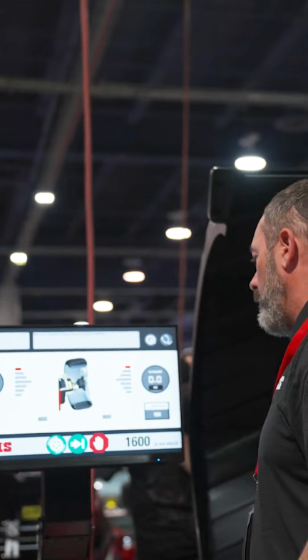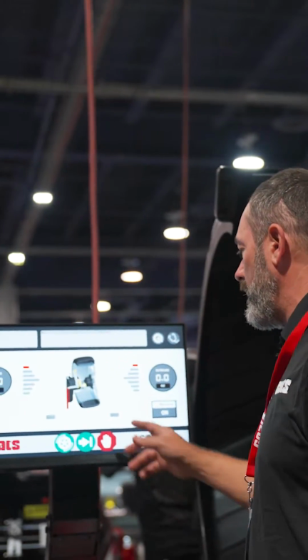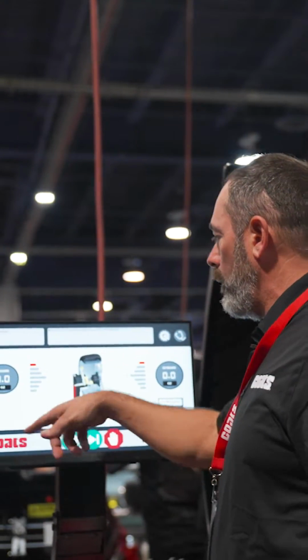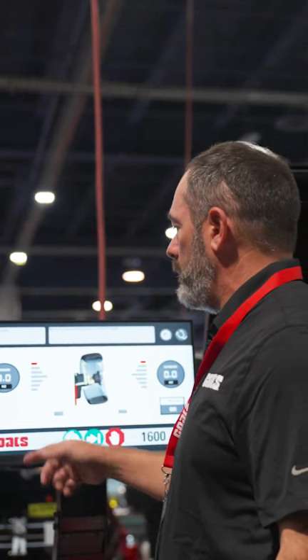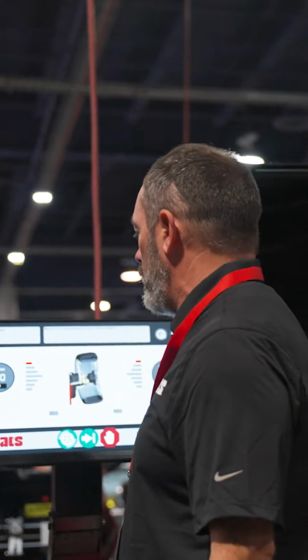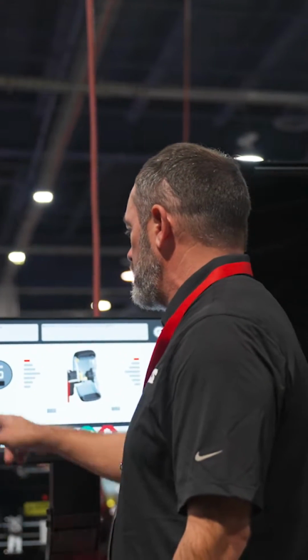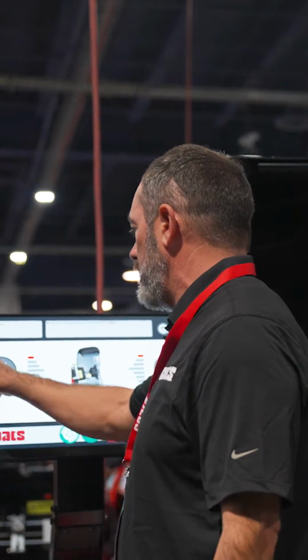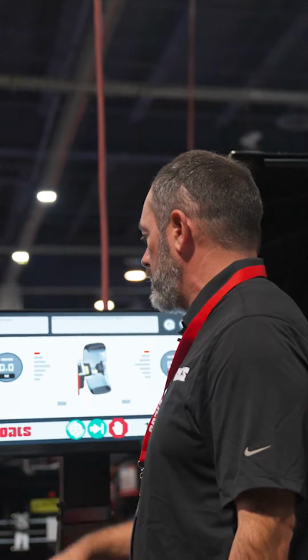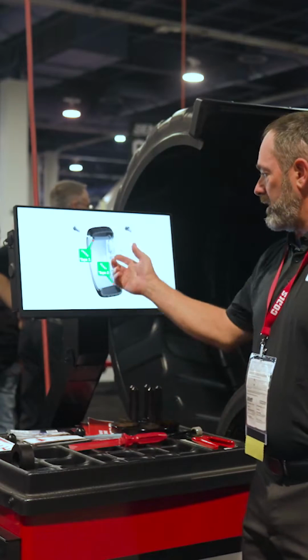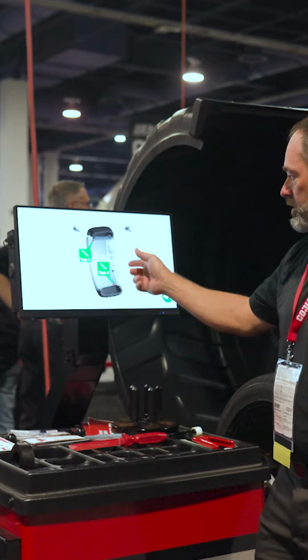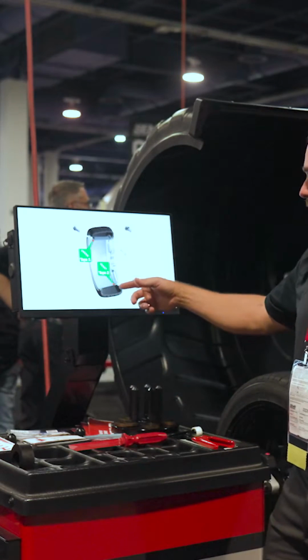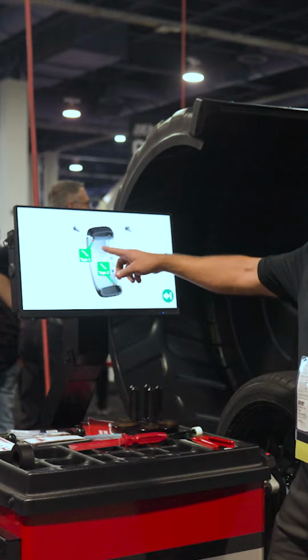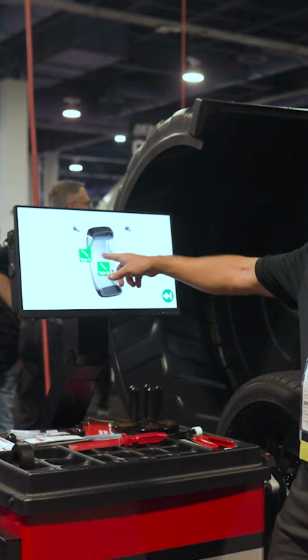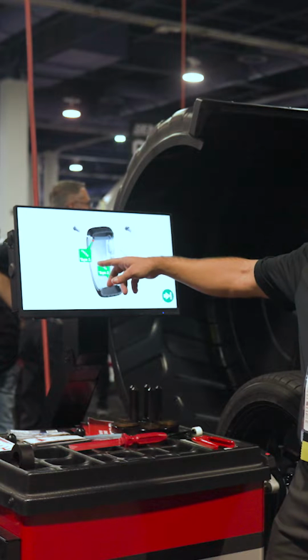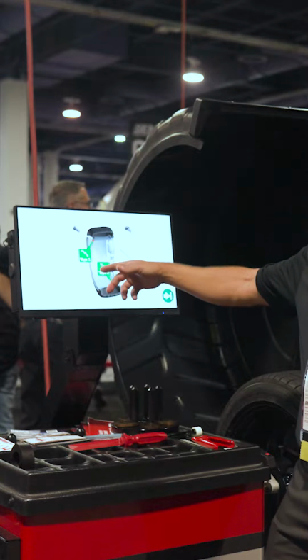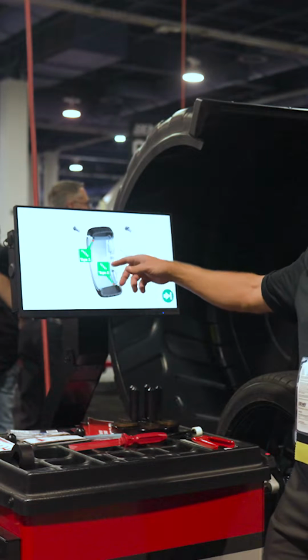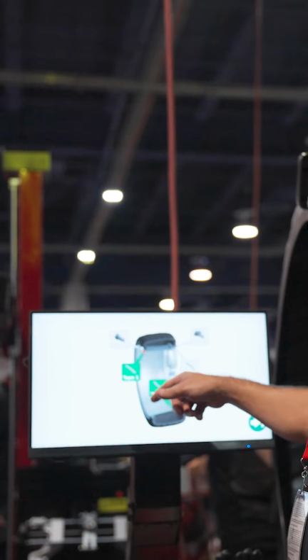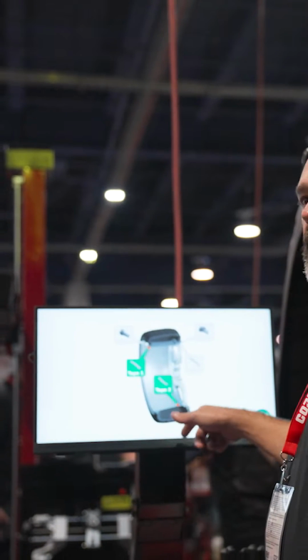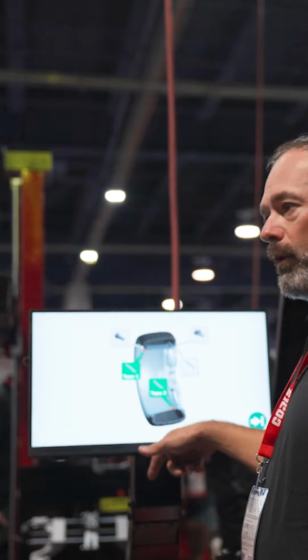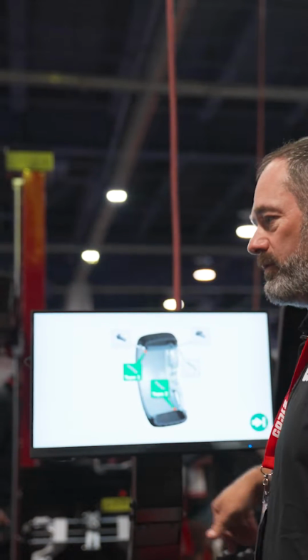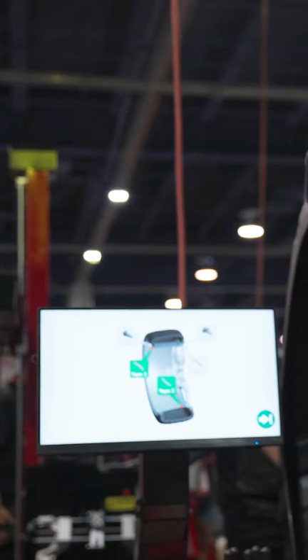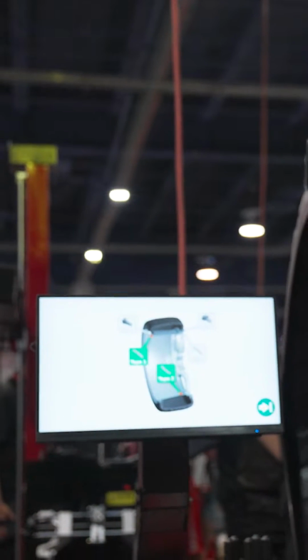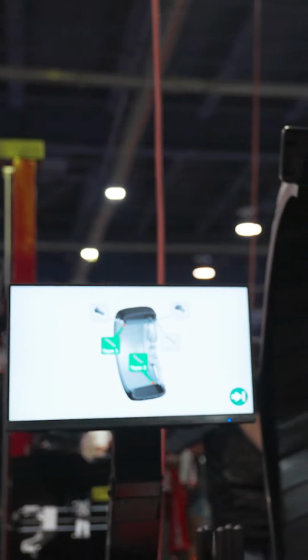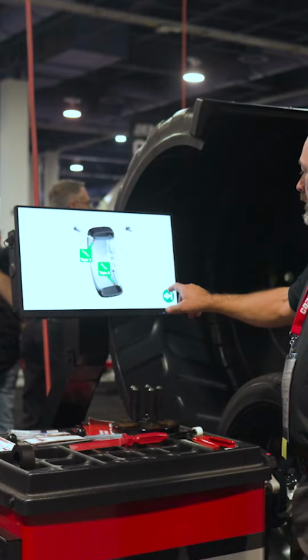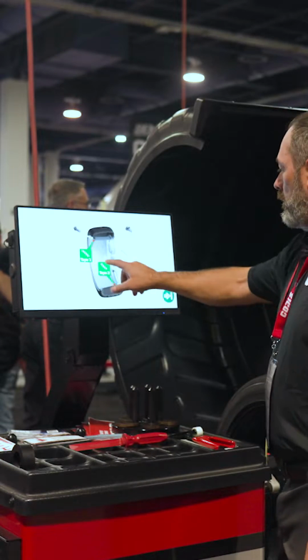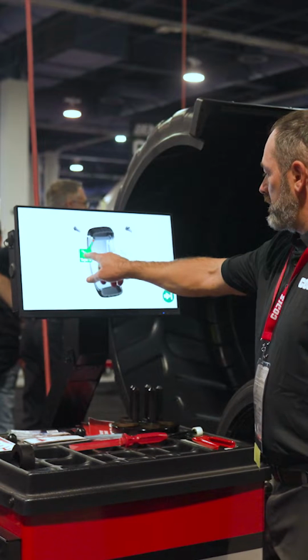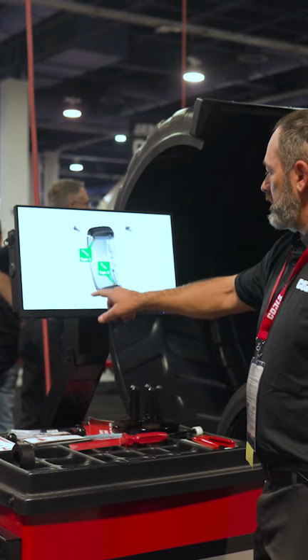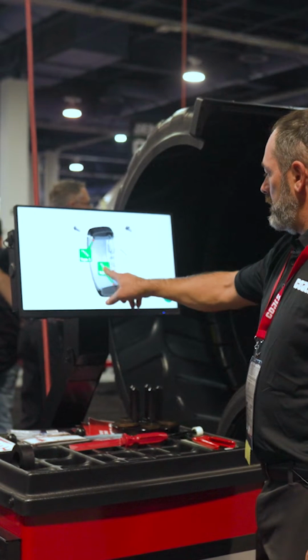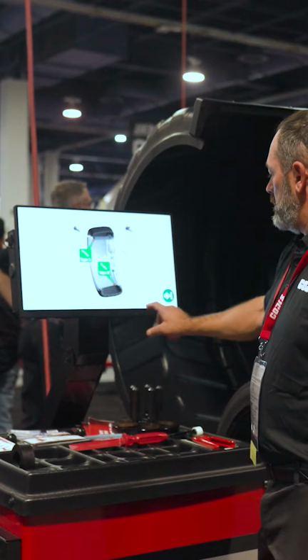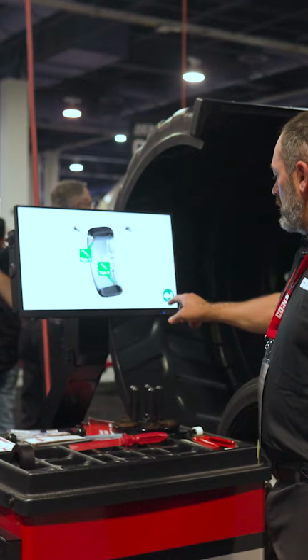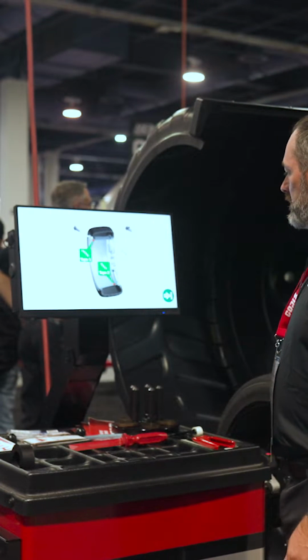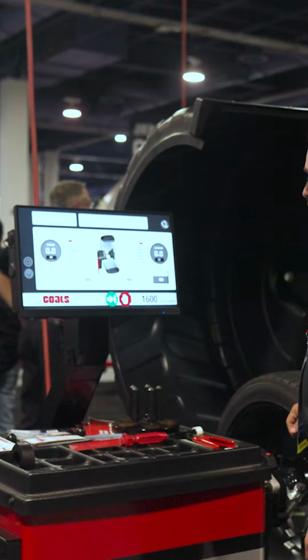Right now what we're going to be demoing is our weight selection screen, where we are going to be demoing tape location for this type of alloy rim. So I'm going to select that and go into the next screen.